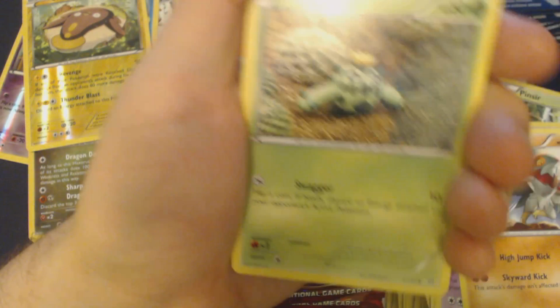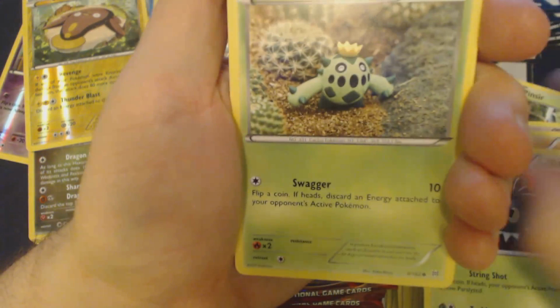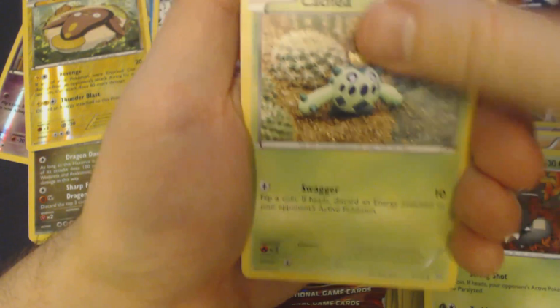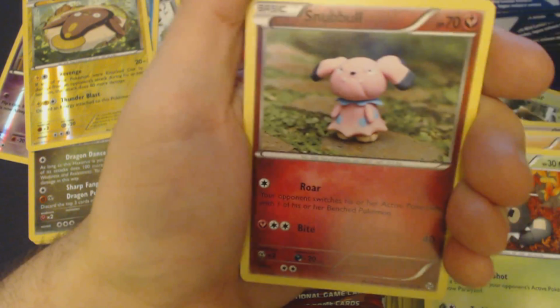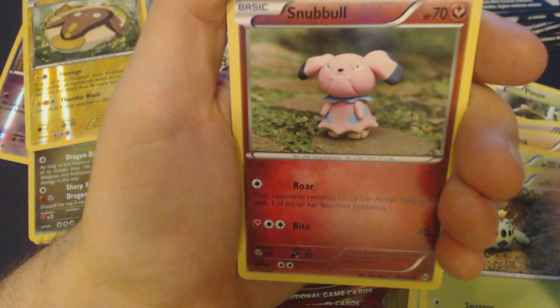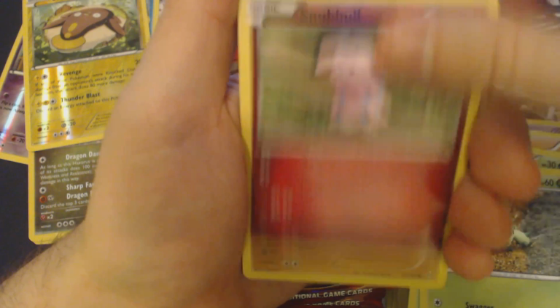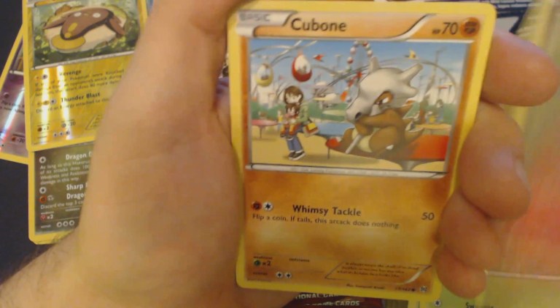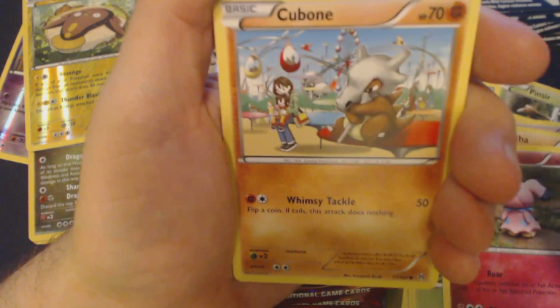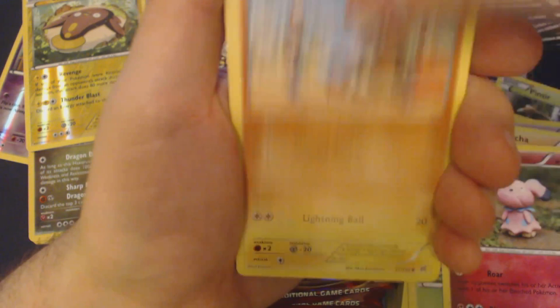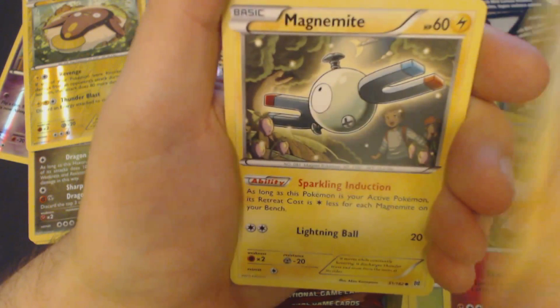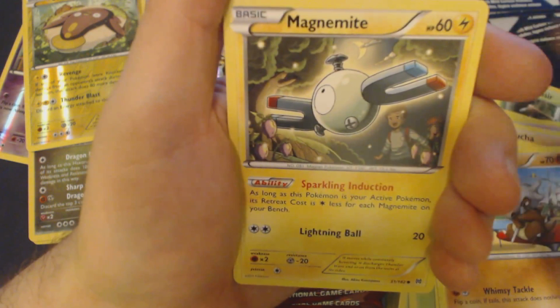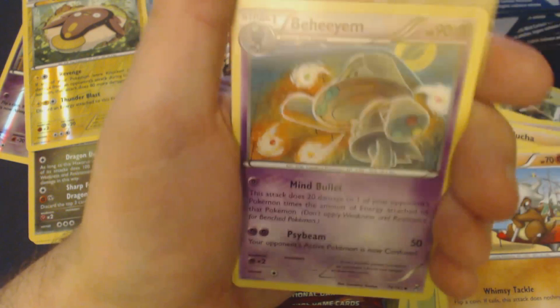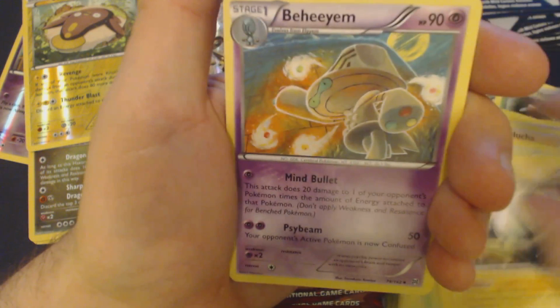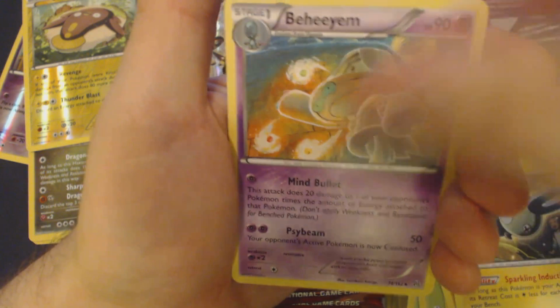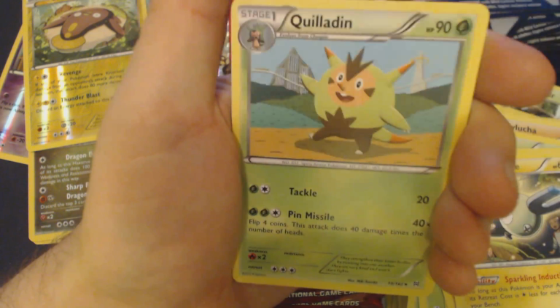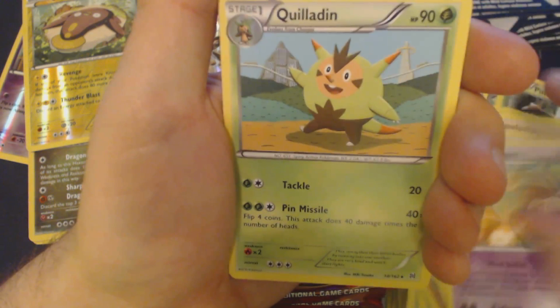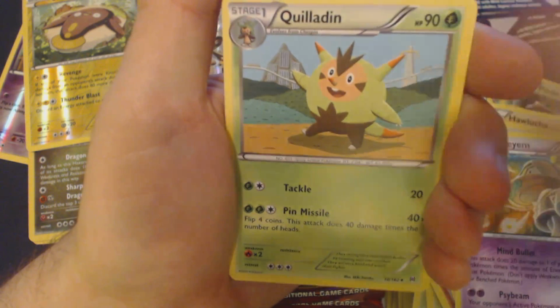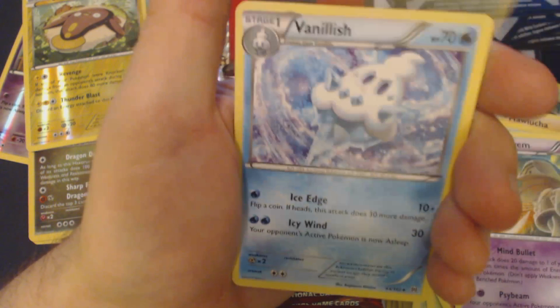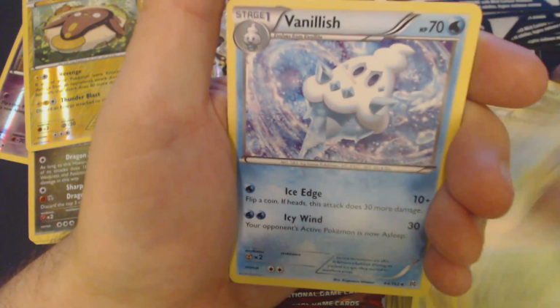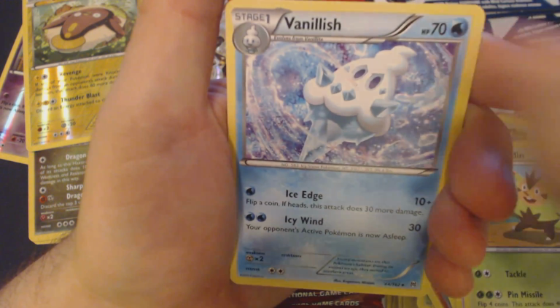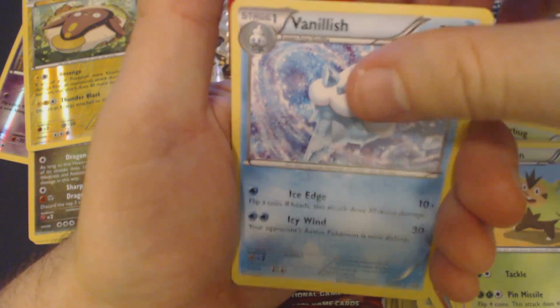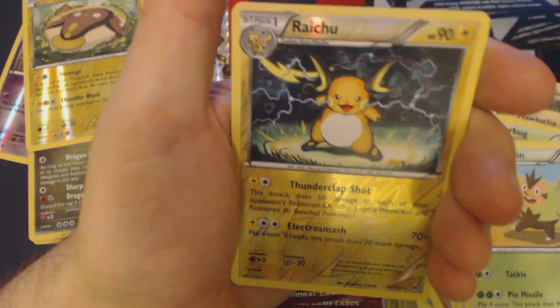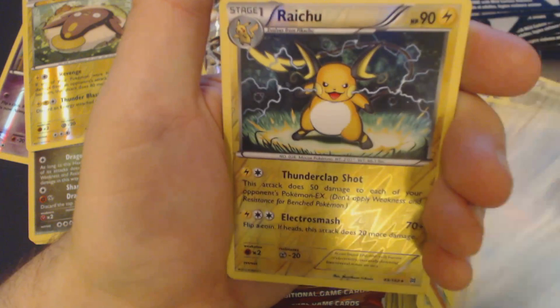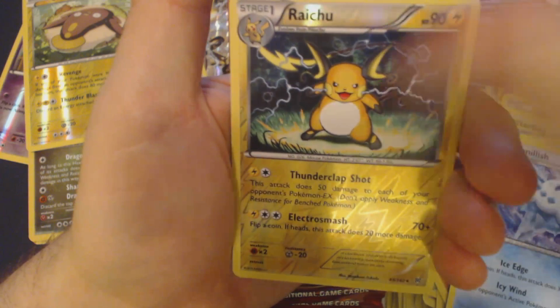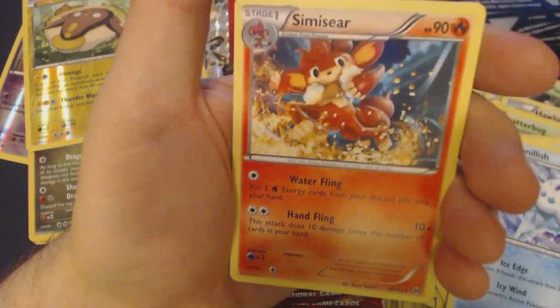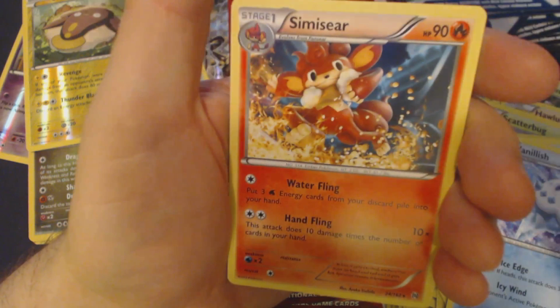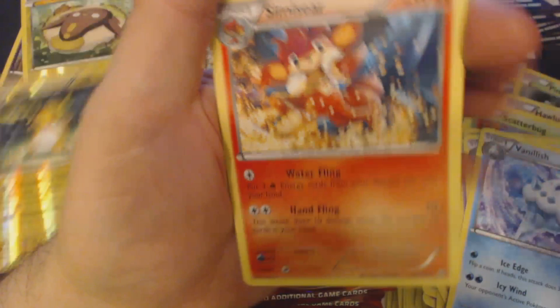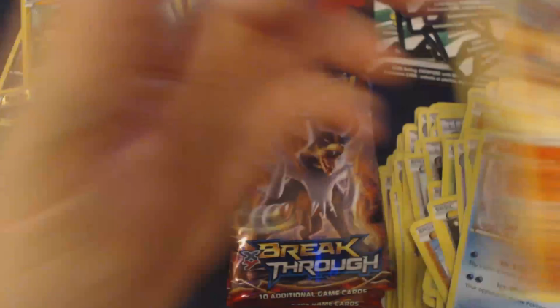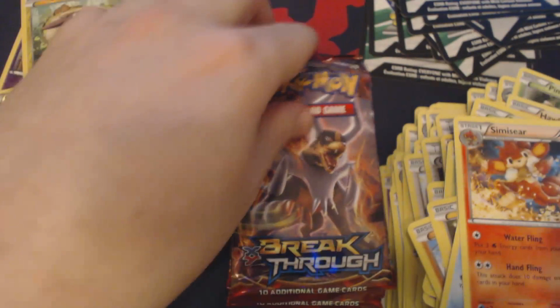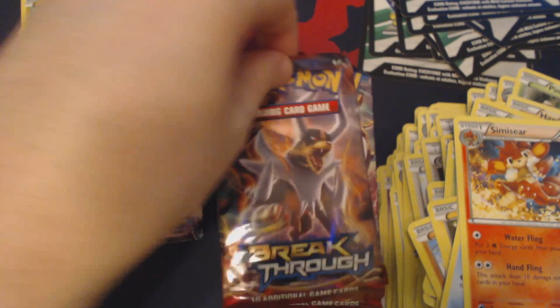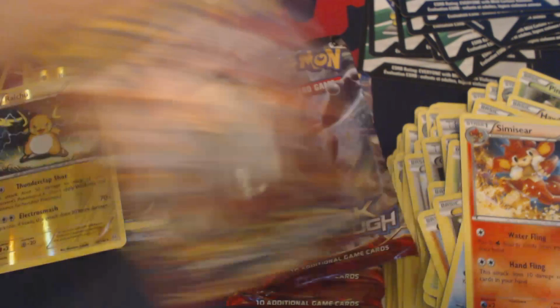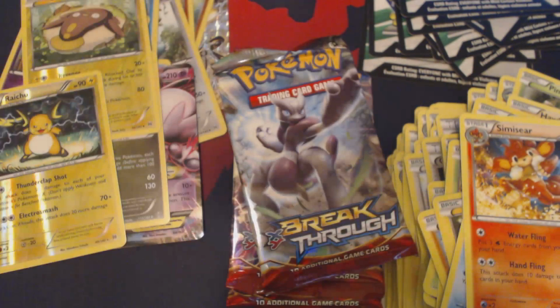Scatterbug, Cacnea, Snubbull, Cubone, Magnemite, Beheyem, Quiladin, Vanillish, Reverse Holo Raichu, and Simisear.